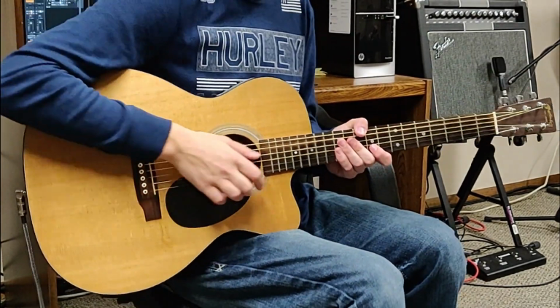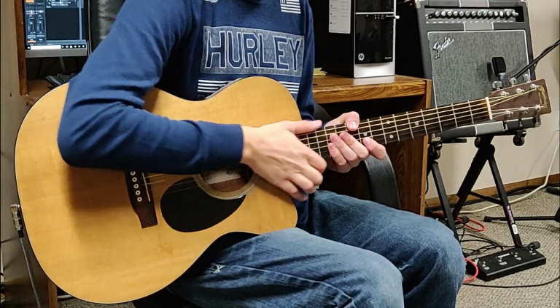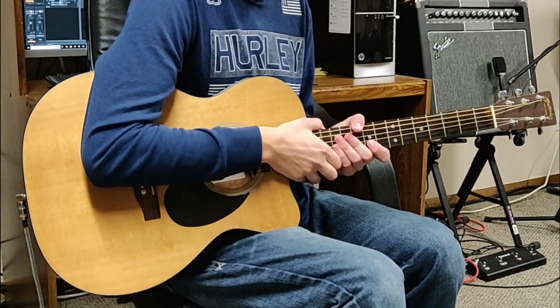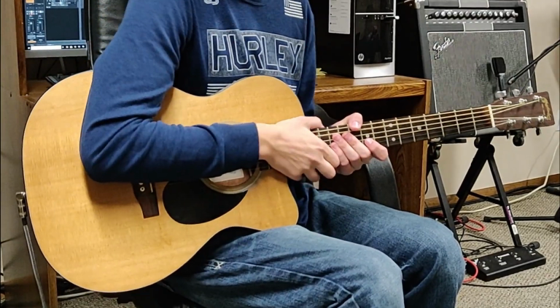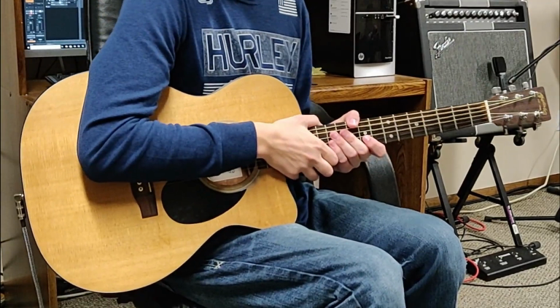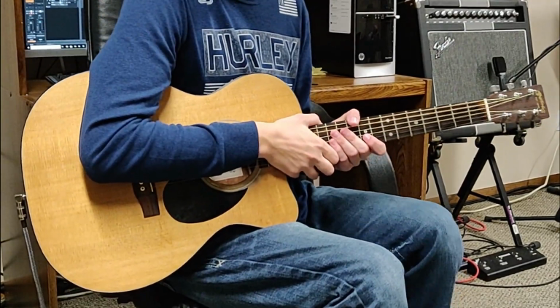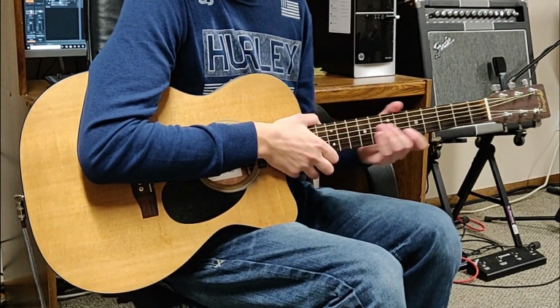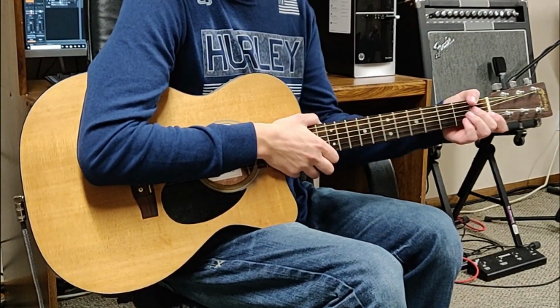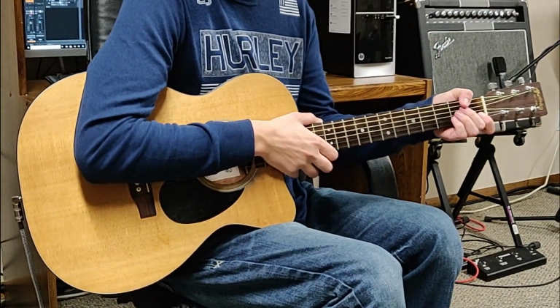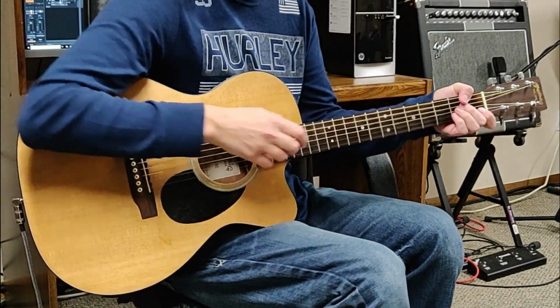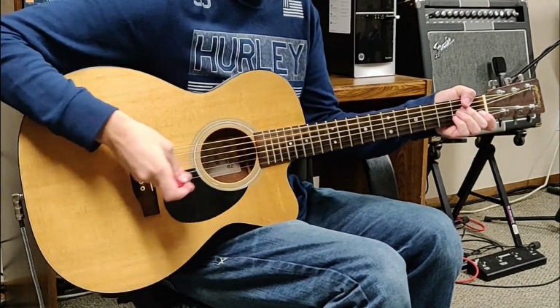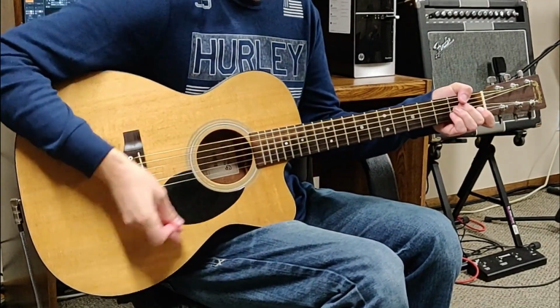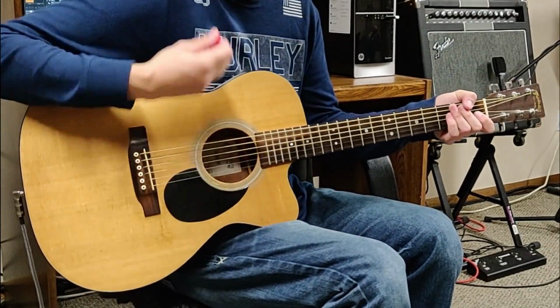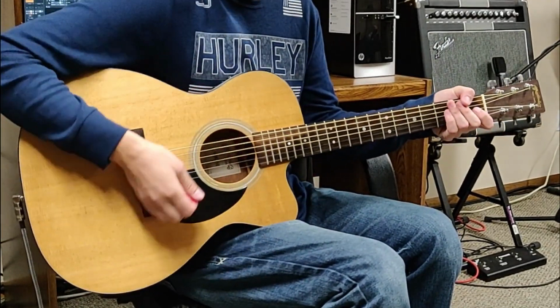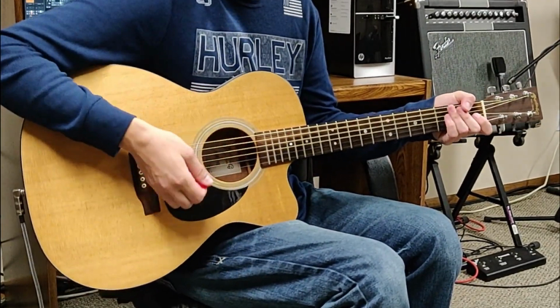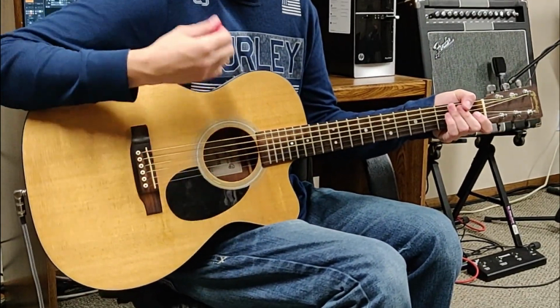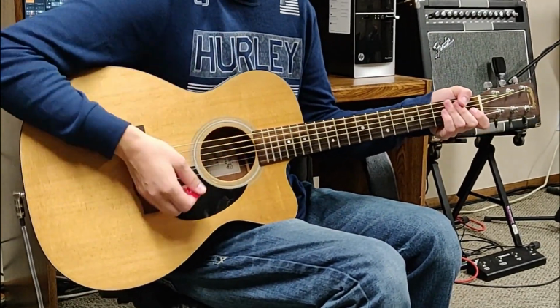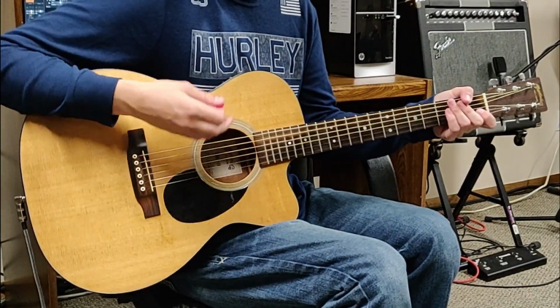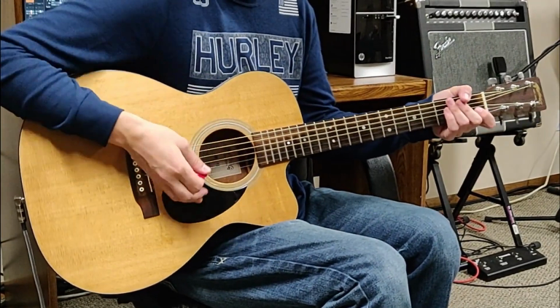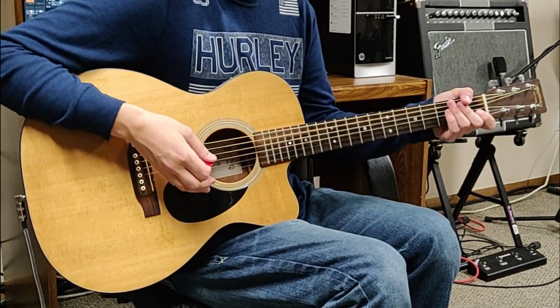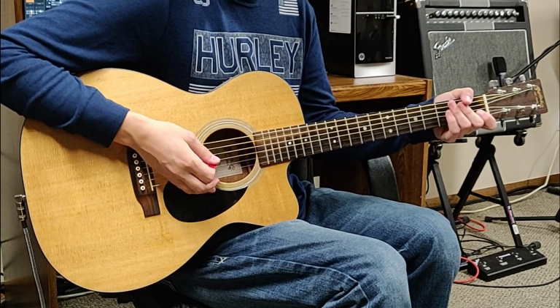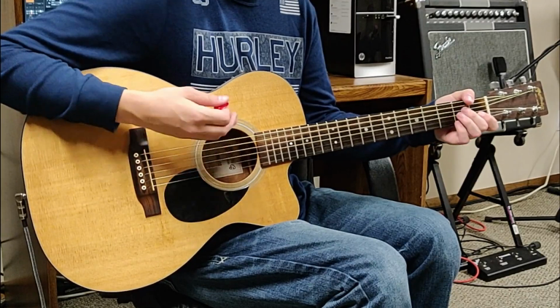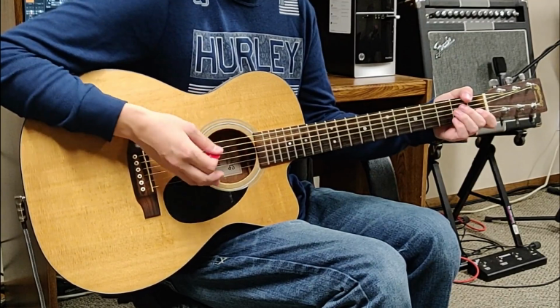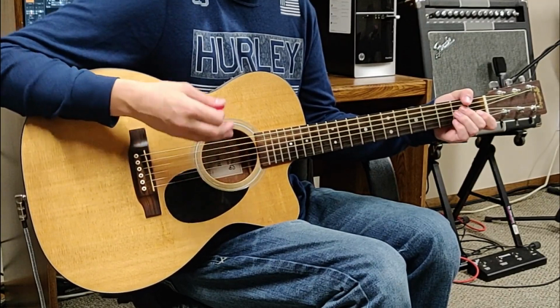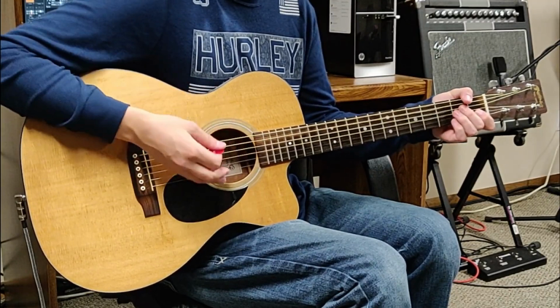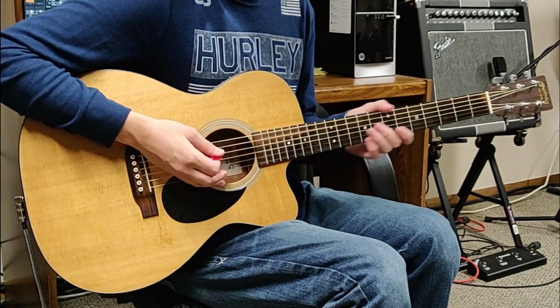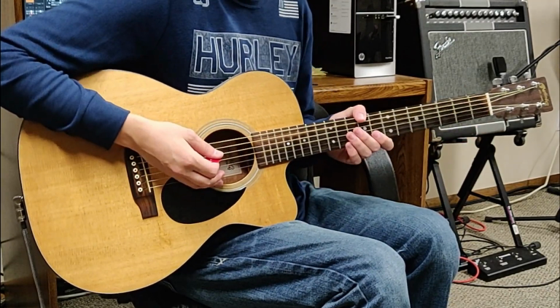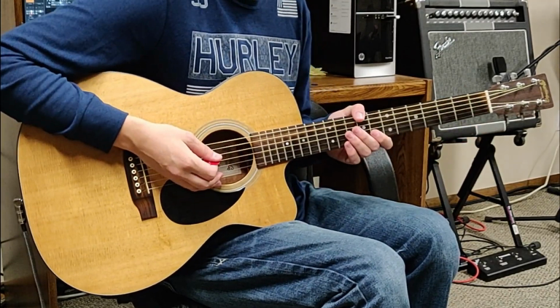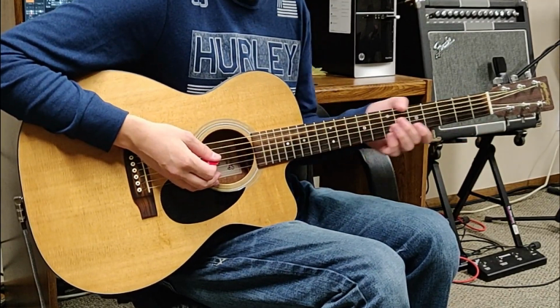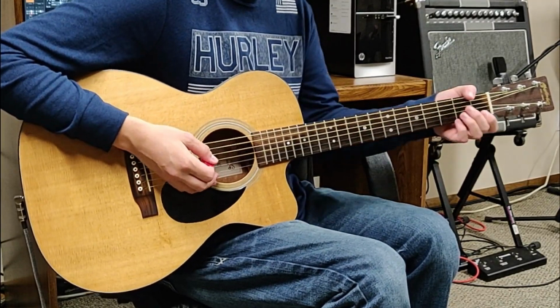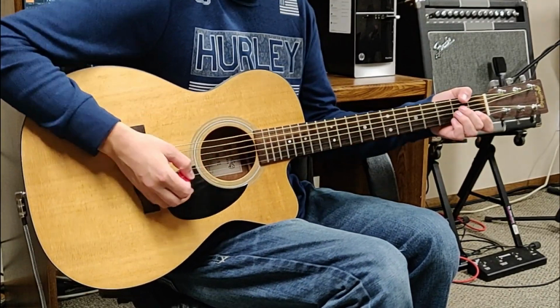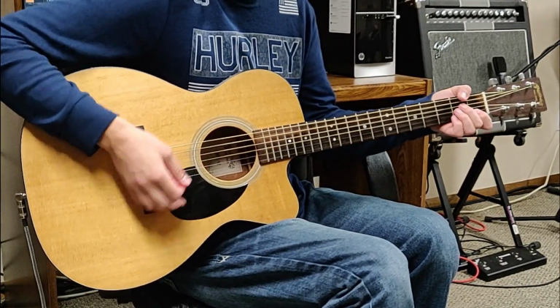Now when we get to the pre-chorus, he goes to an A minor, and by now we're just strumming. It's A minor, G, and D. So that goes like this.